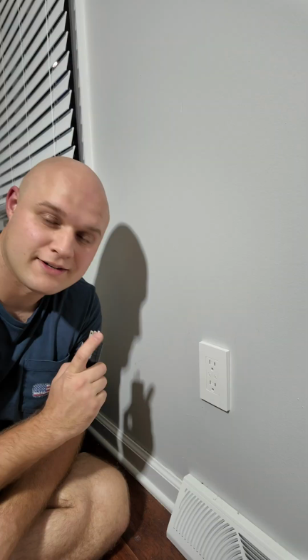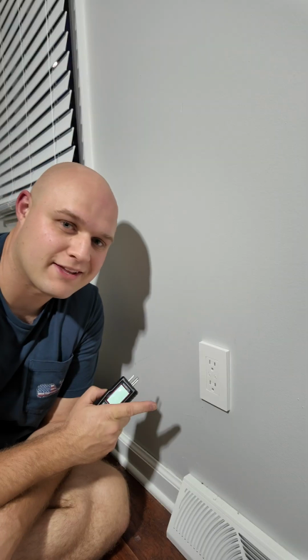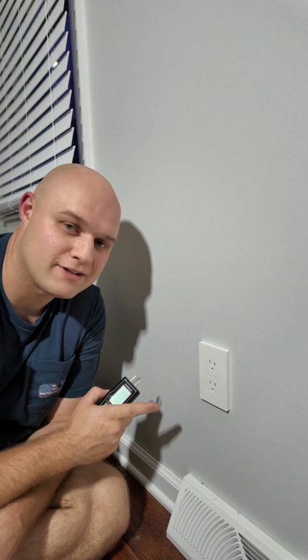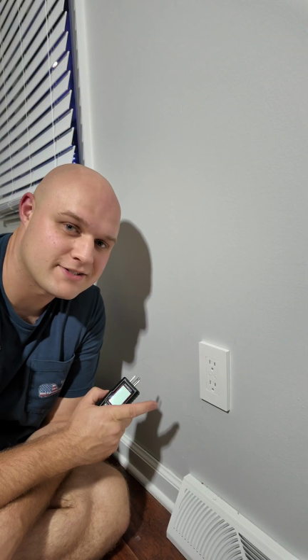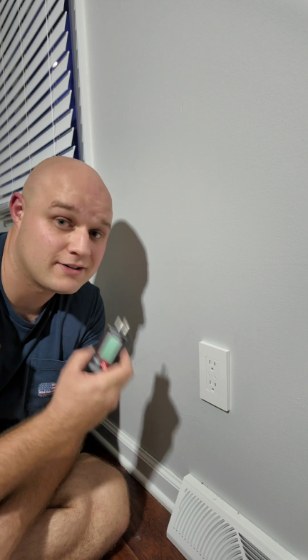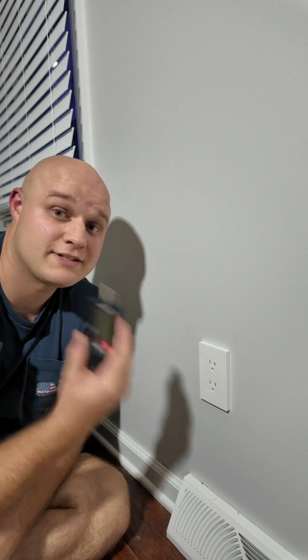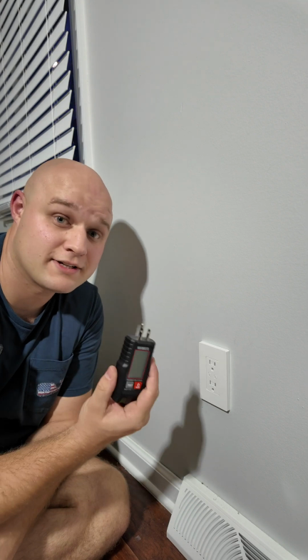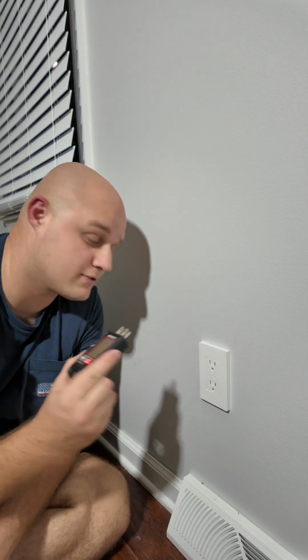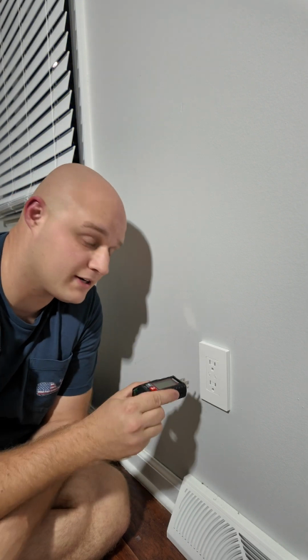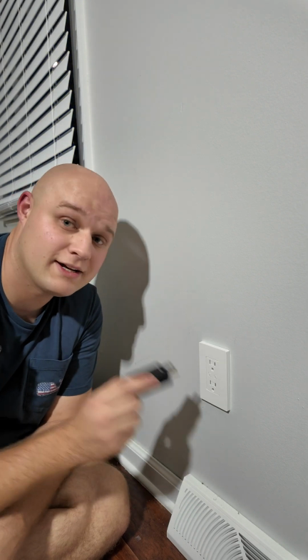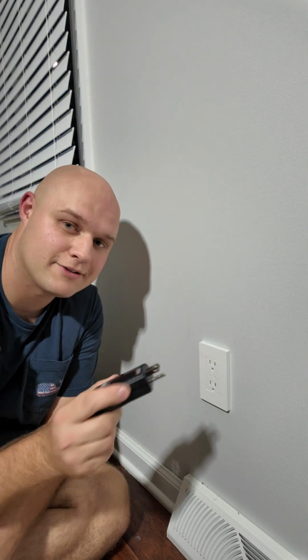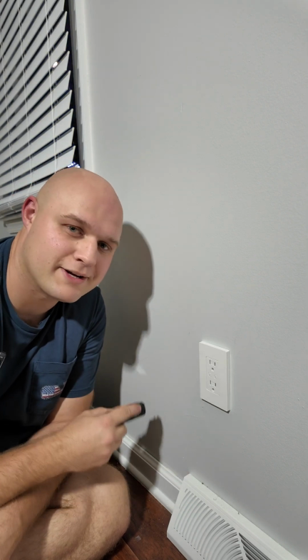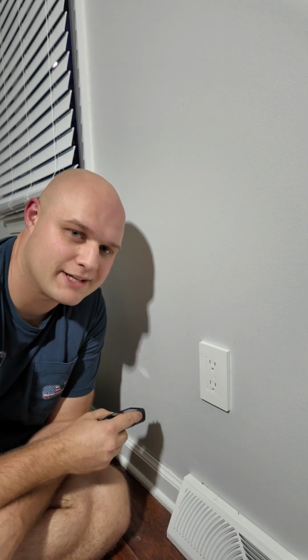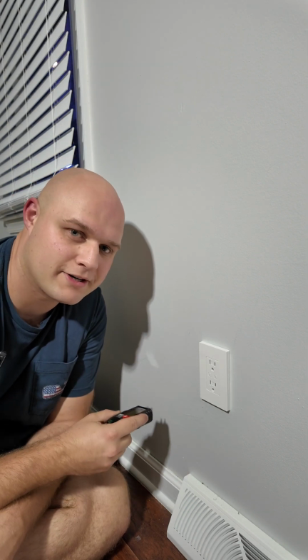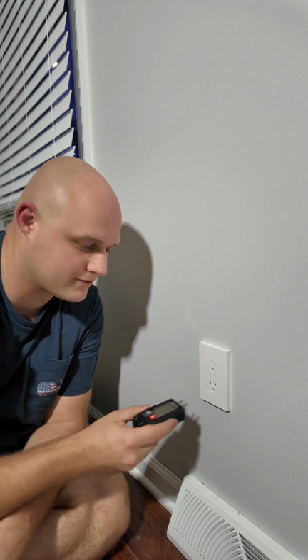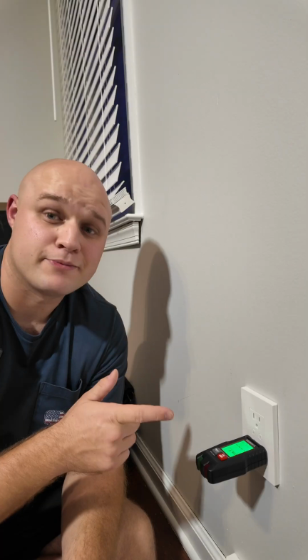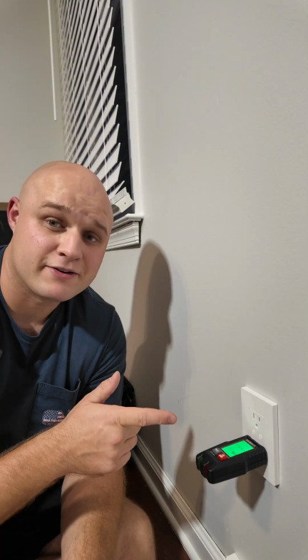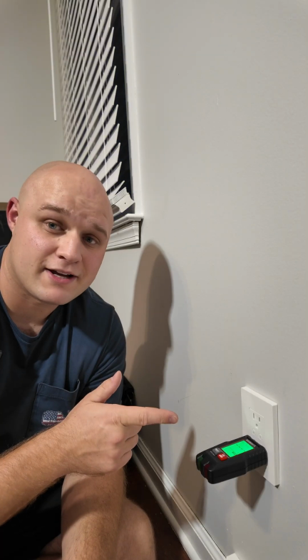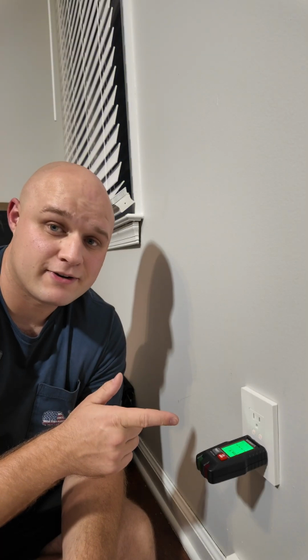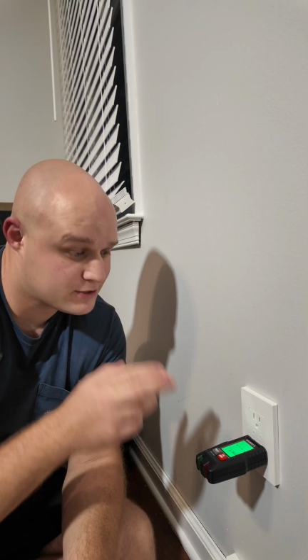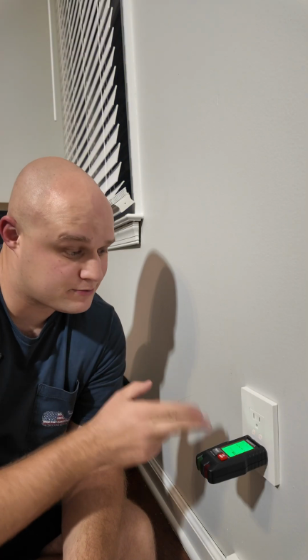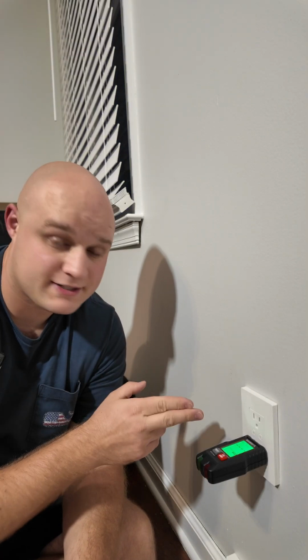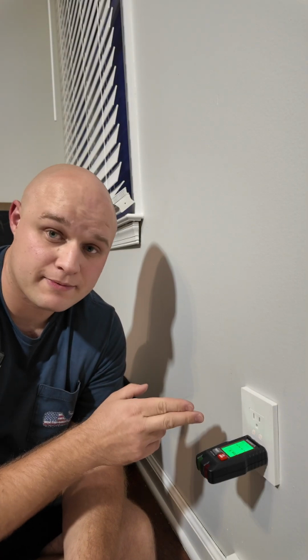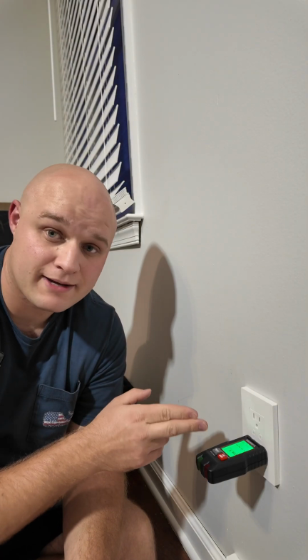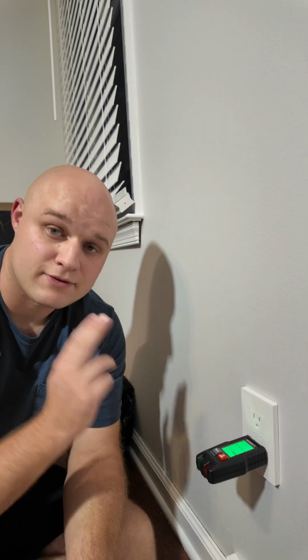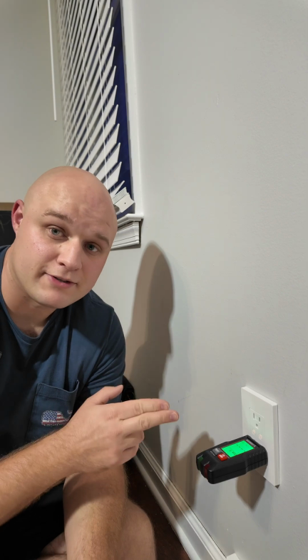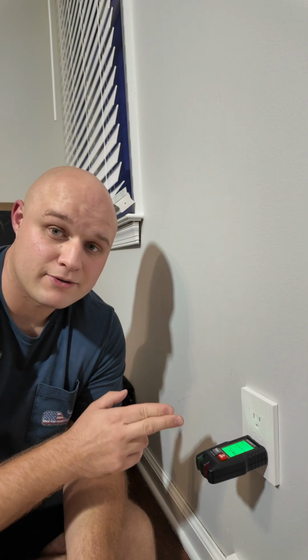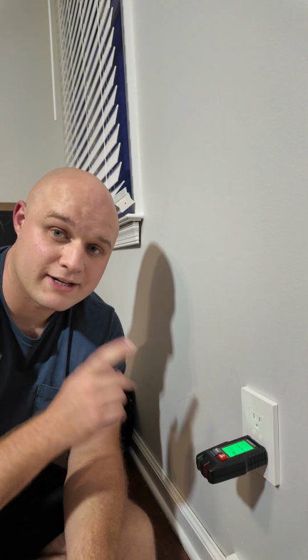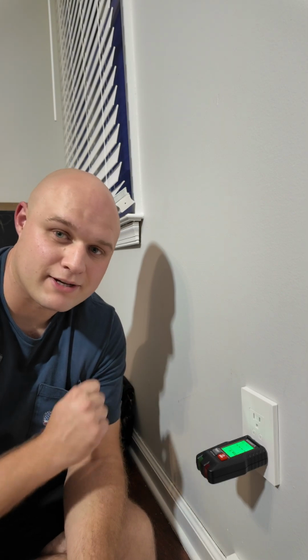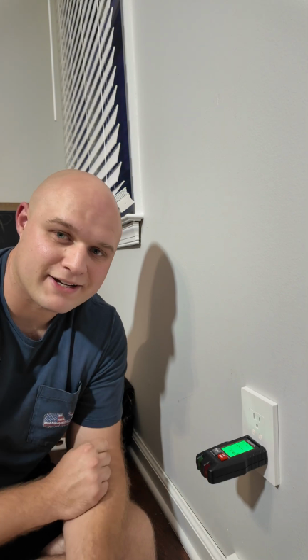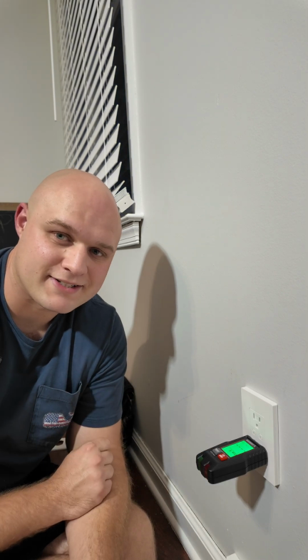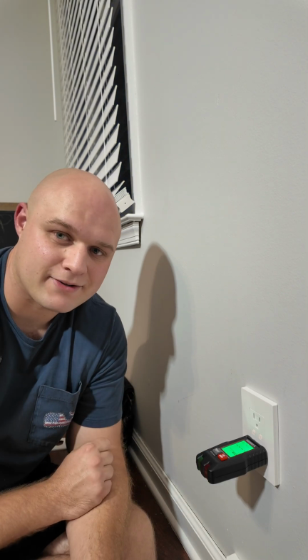Now that the outlet's installed, let's take our tester, plug it in, and go turn back on that breaker. There's no power to this outlet right now, which means we need to set up an app. I'm going to do that real quick and we'll come back and test it out.